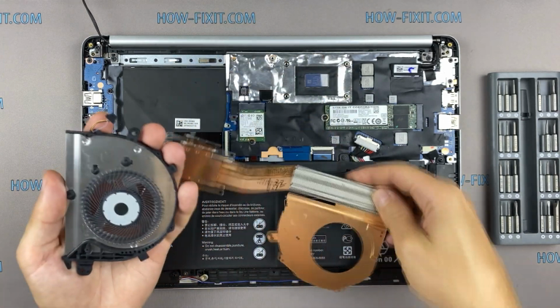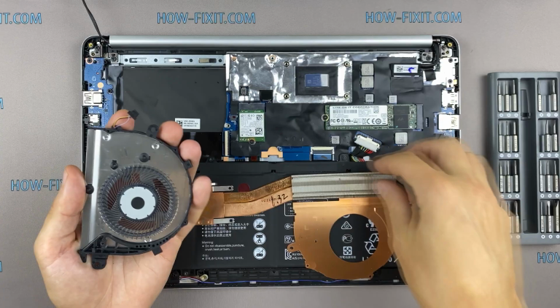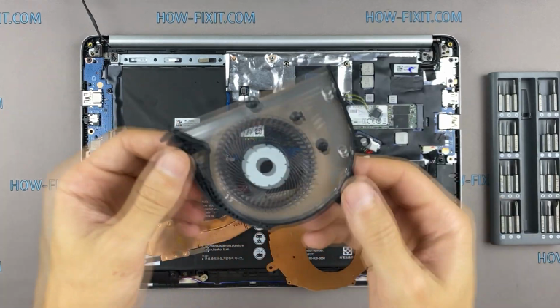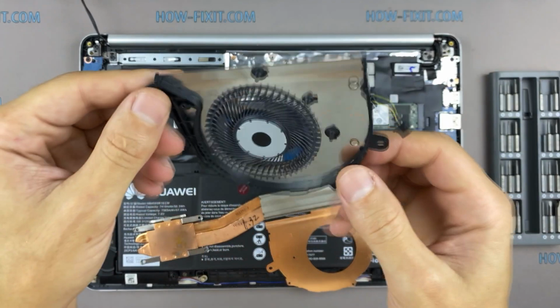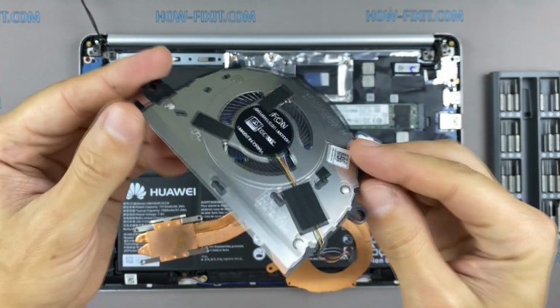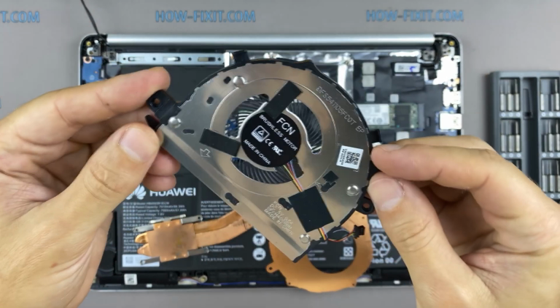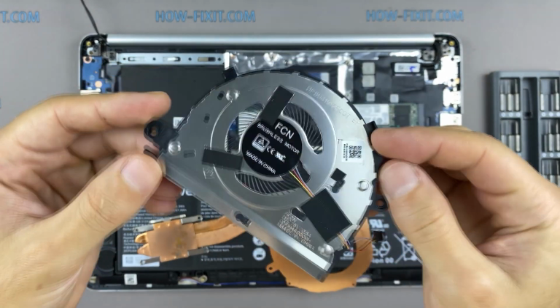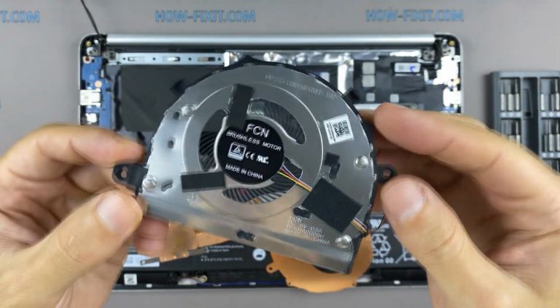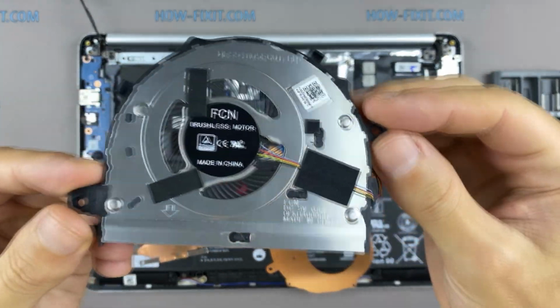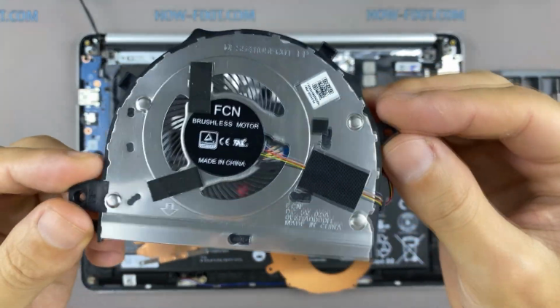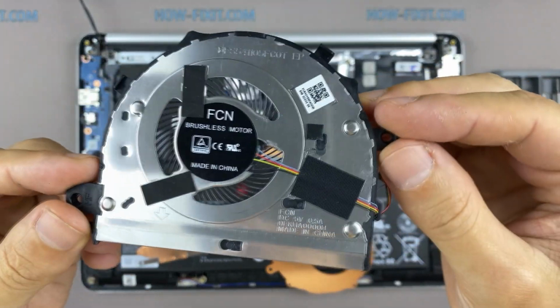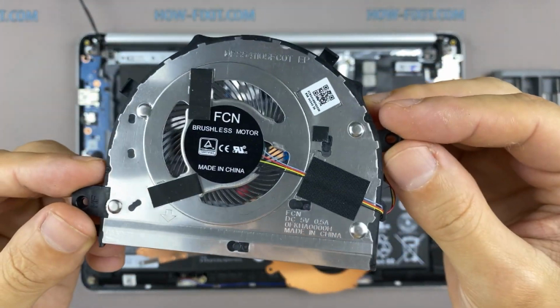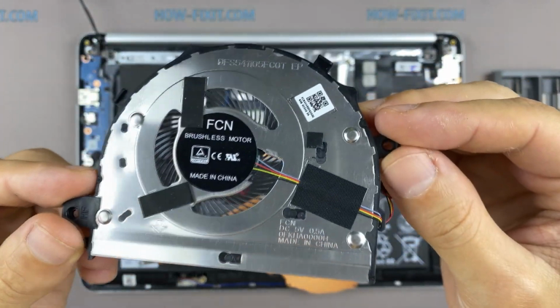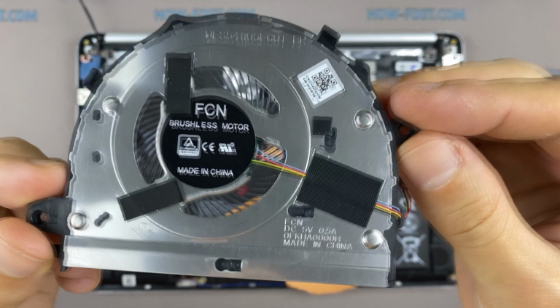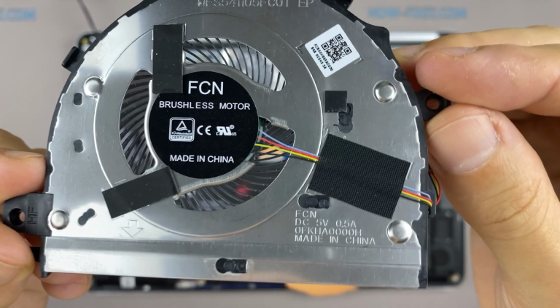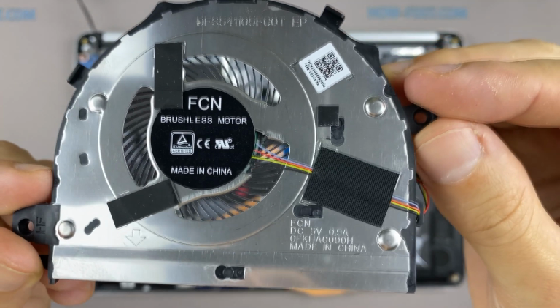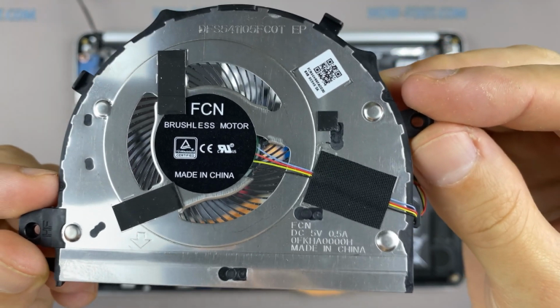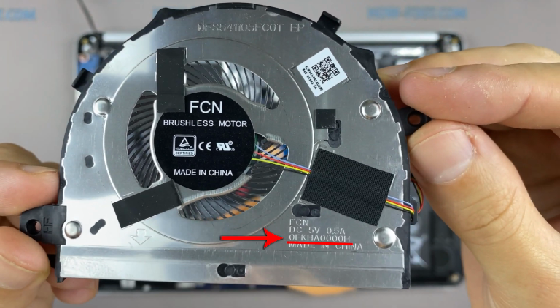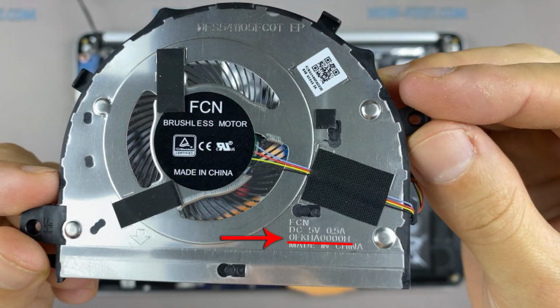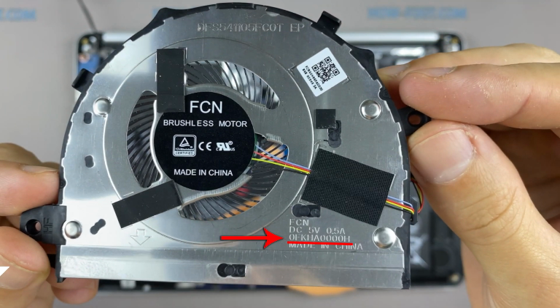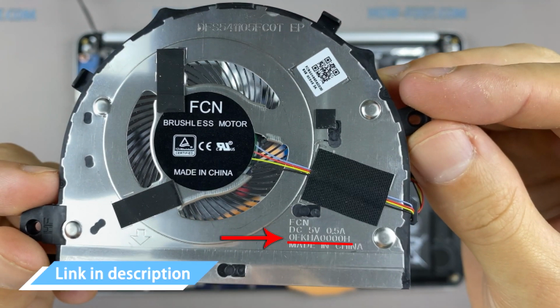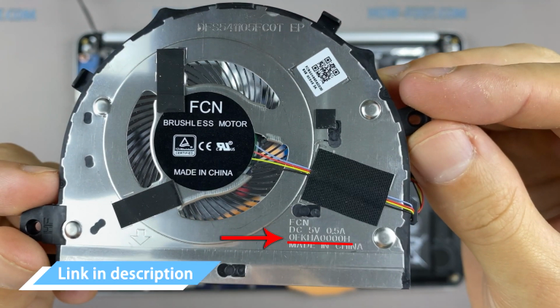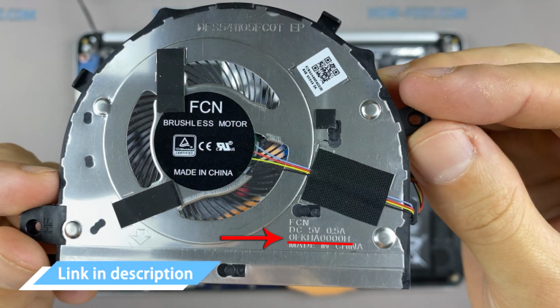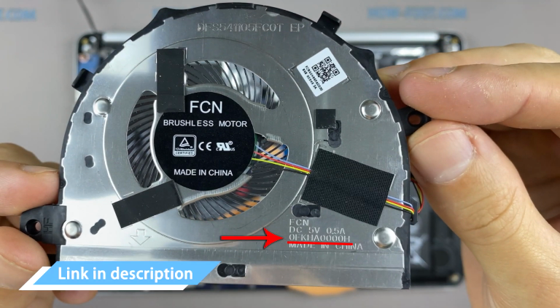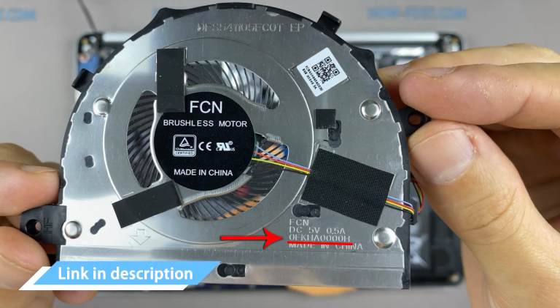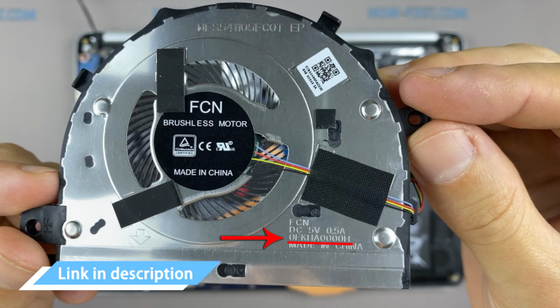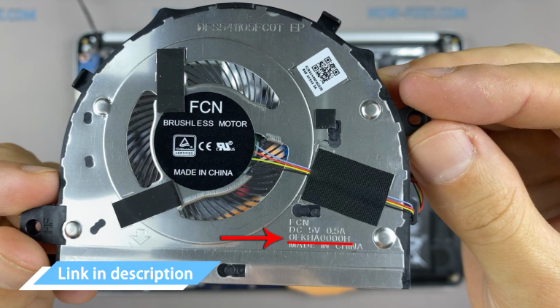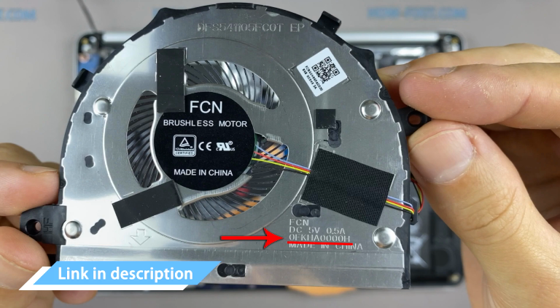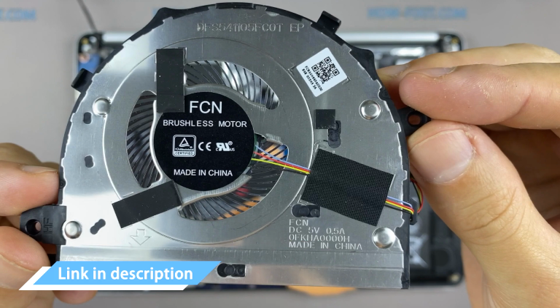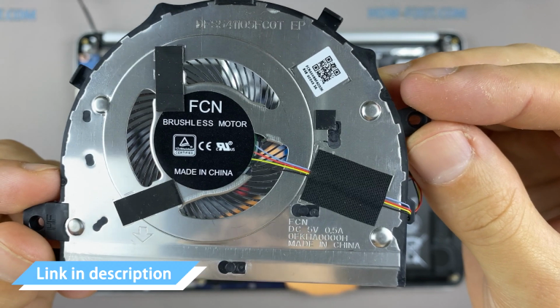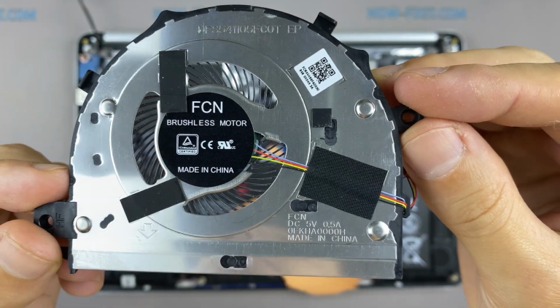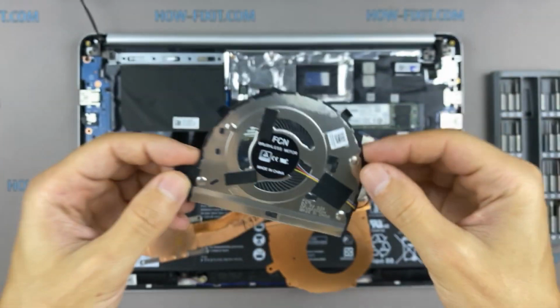If the fan is very noisy or doesn't work at all, you need to replace the fan. You can find a compatible fan for the replacement by part number. Also, in the description under the video there is a link where you can buy a new fan for this laptop.